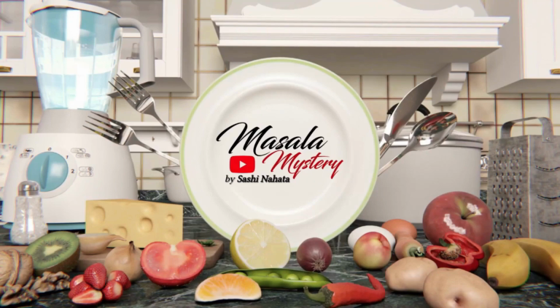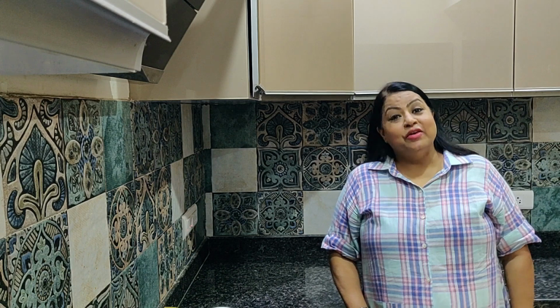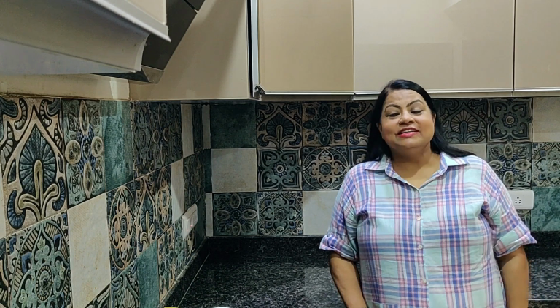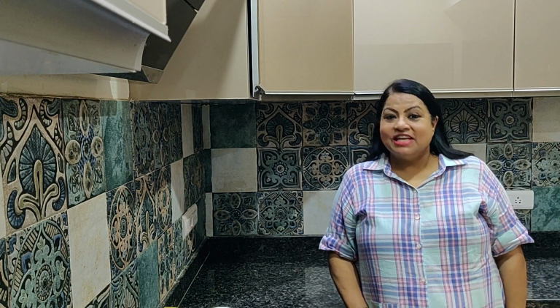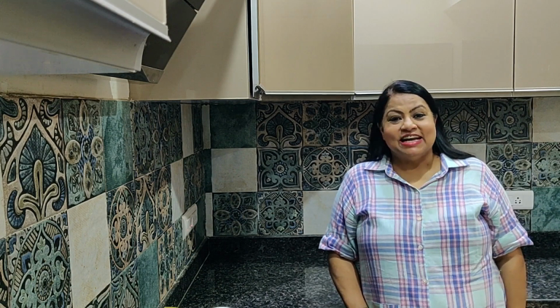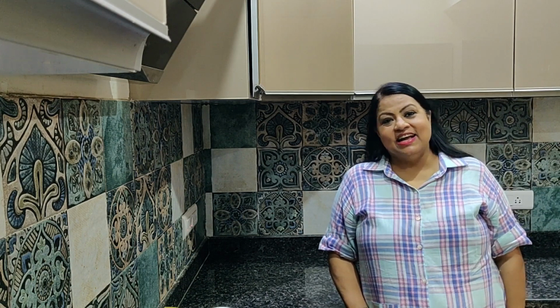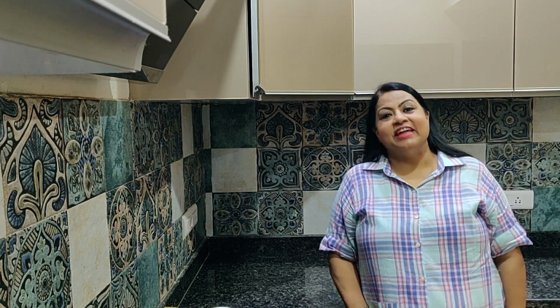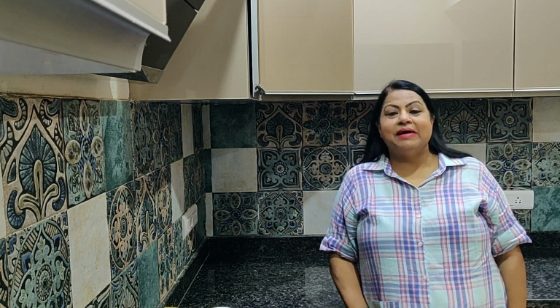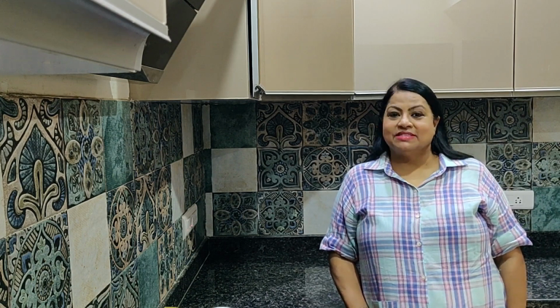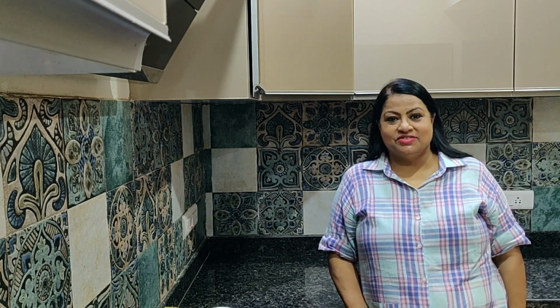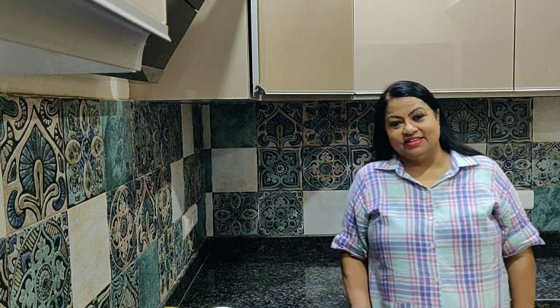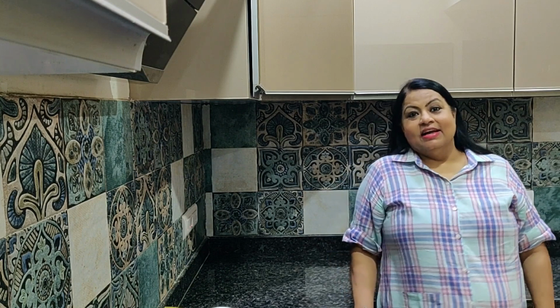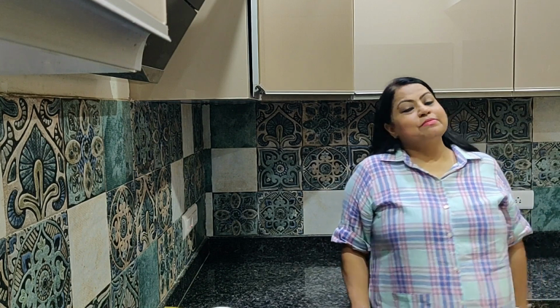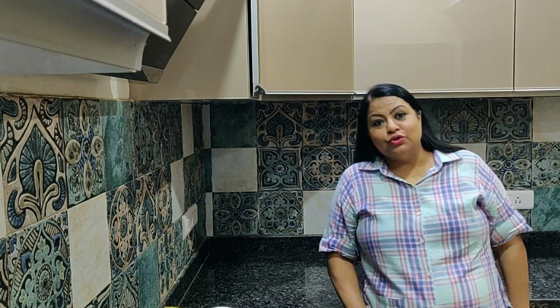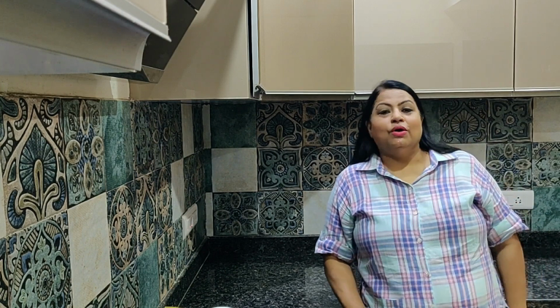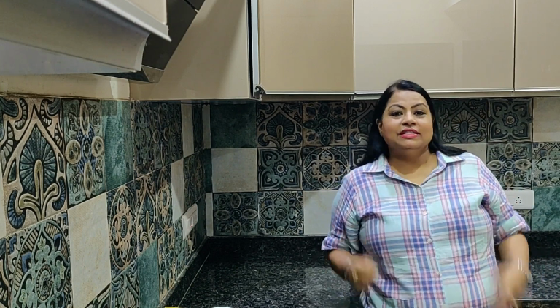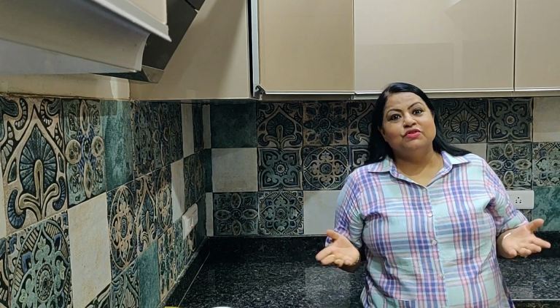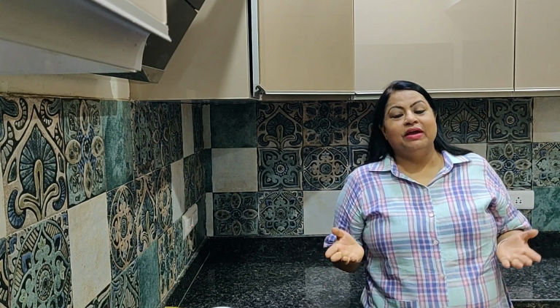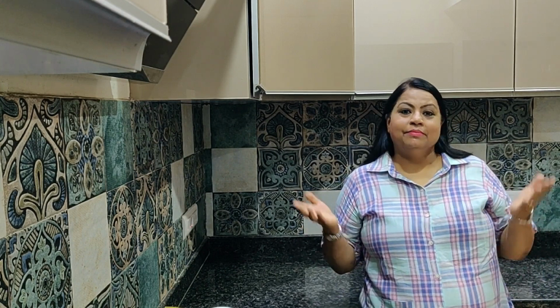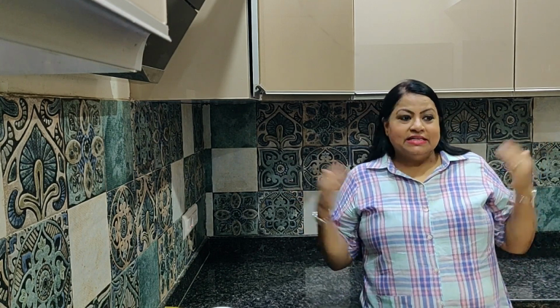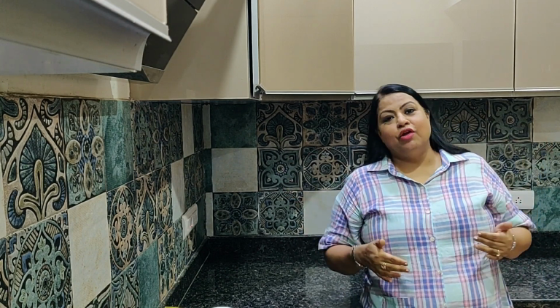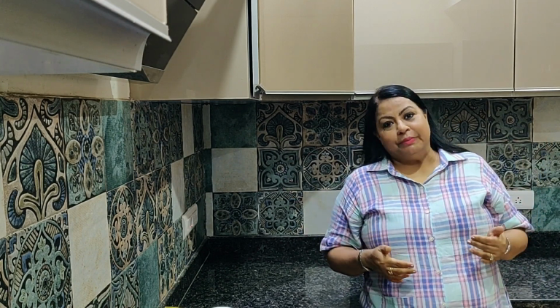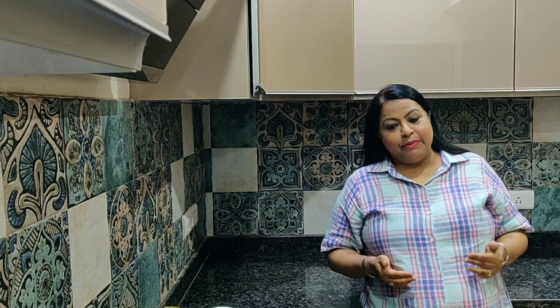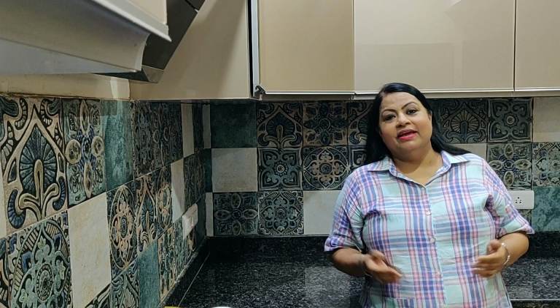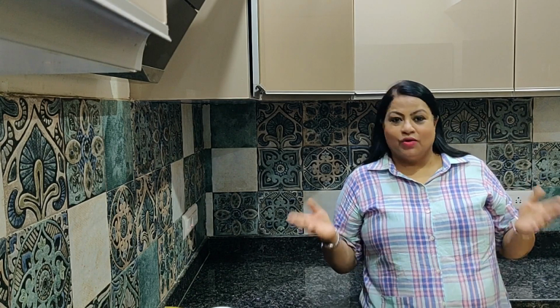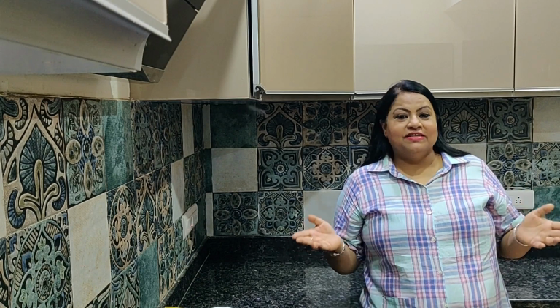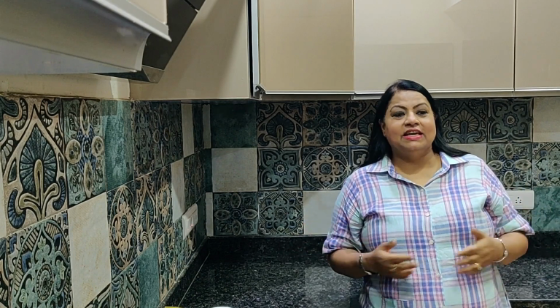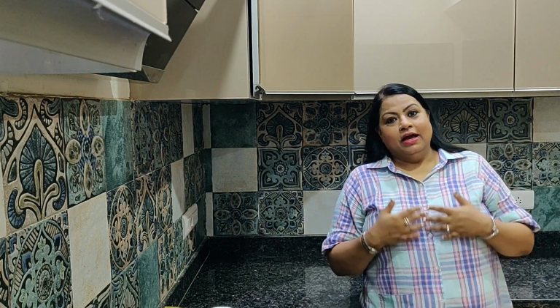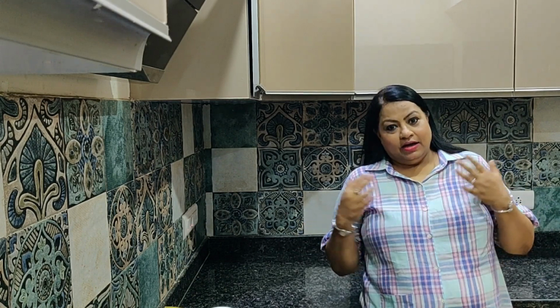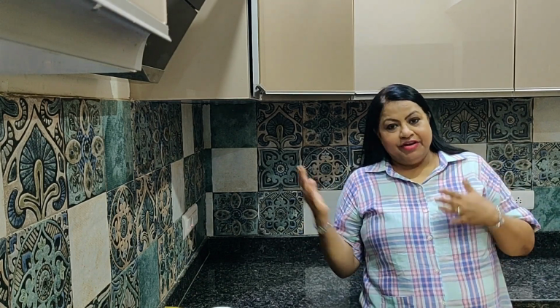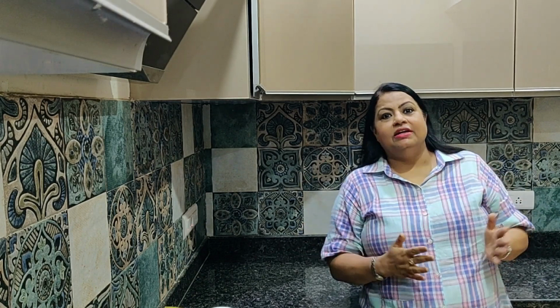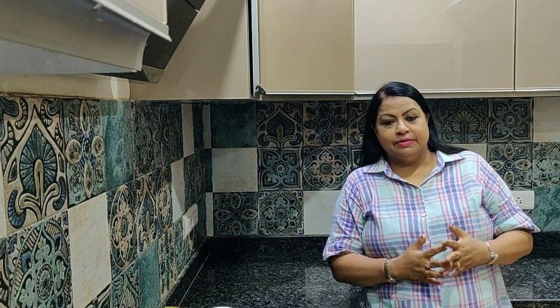Hello friends, I am Shashi Nahata and welcome back to Masala Maastri. It's monsoon and in this monsoon, we are in self-lockdown. We are experiencing a lot of difficult times.